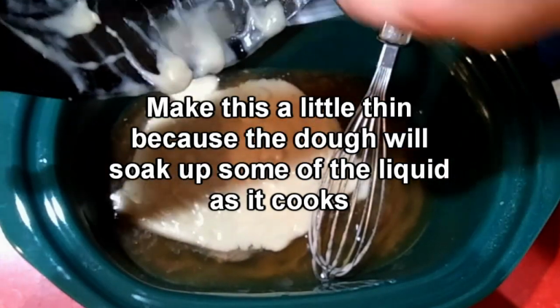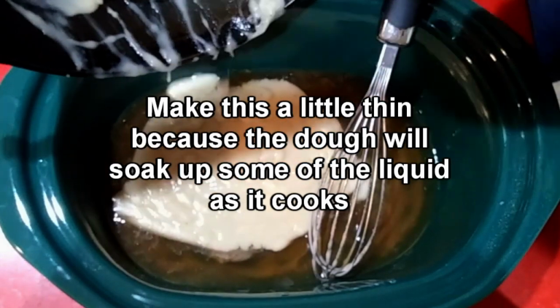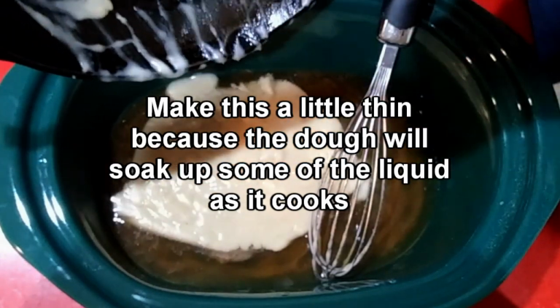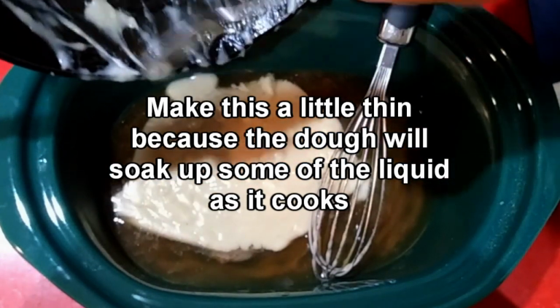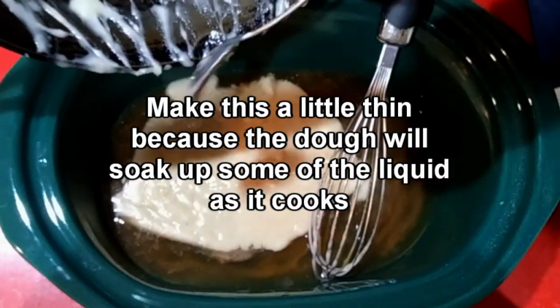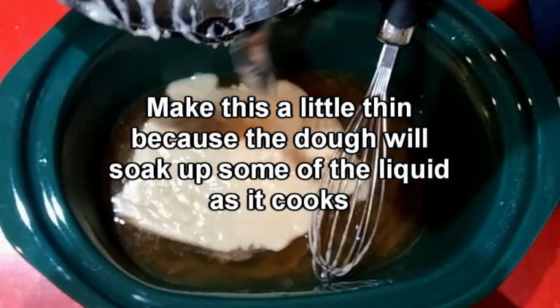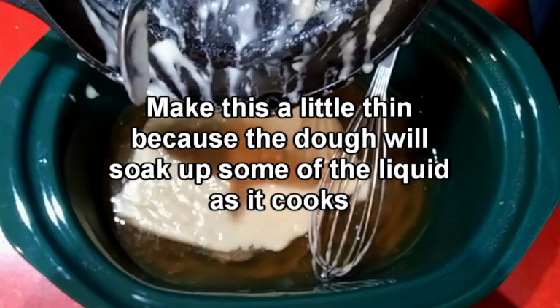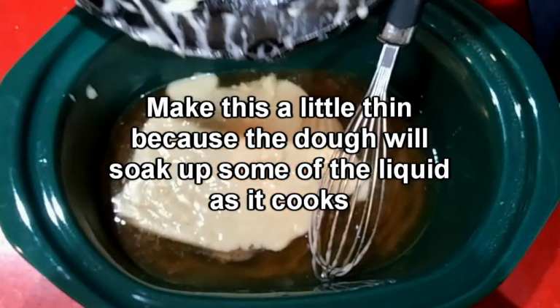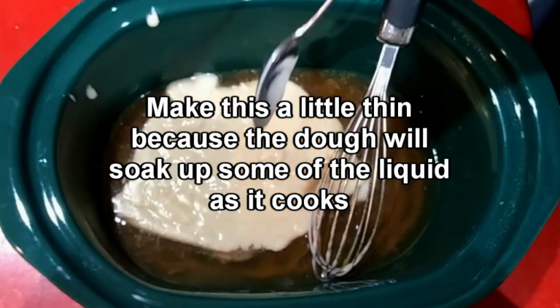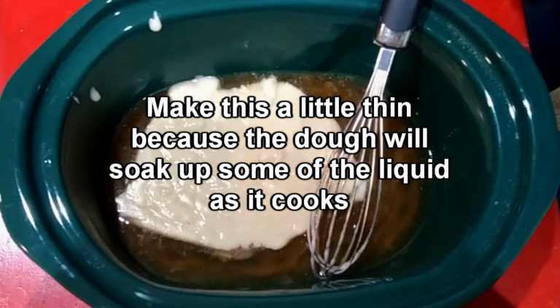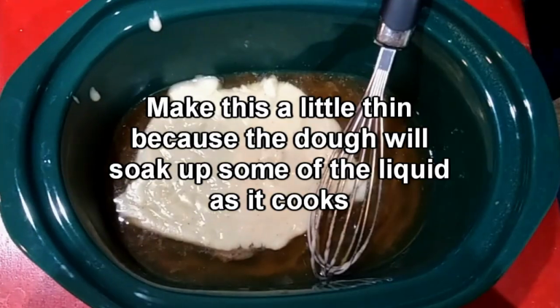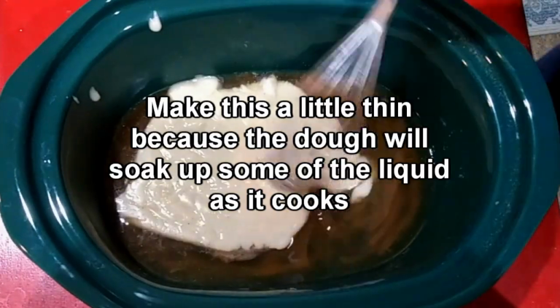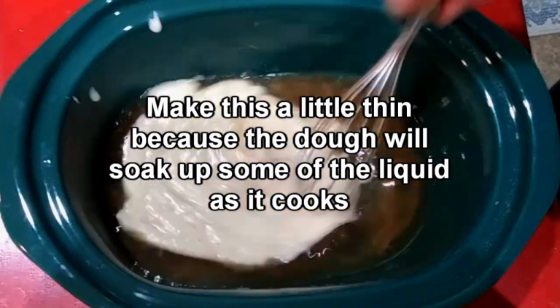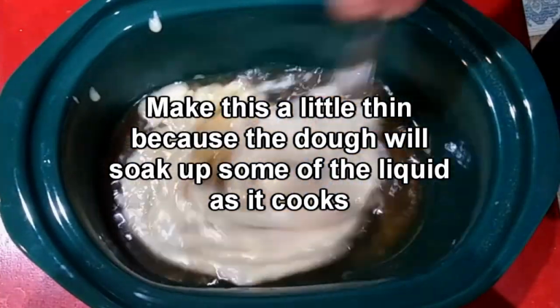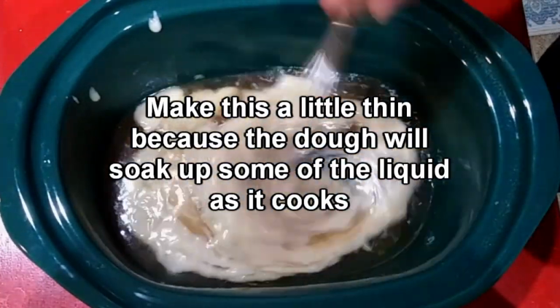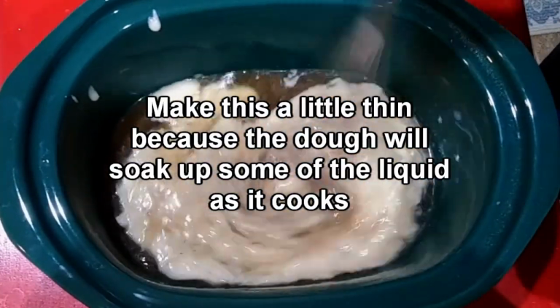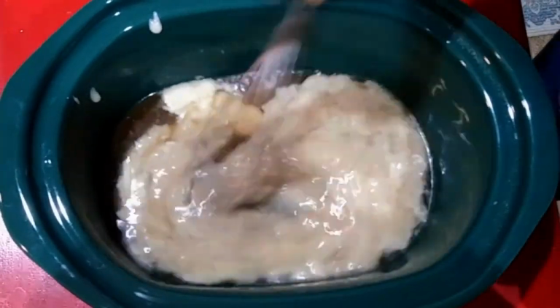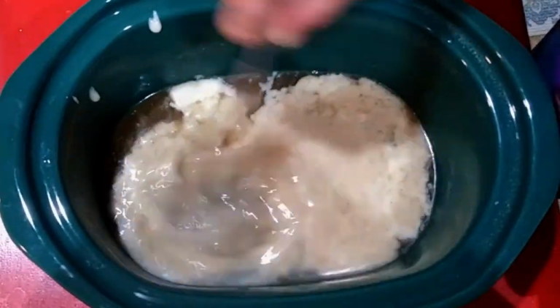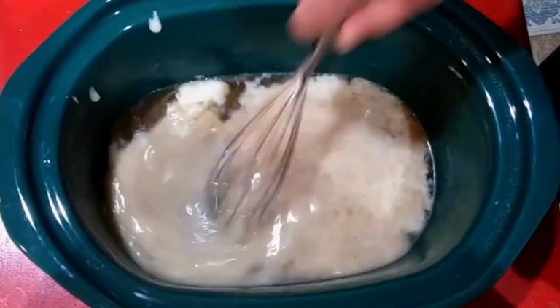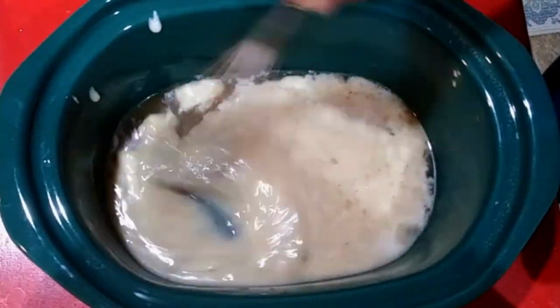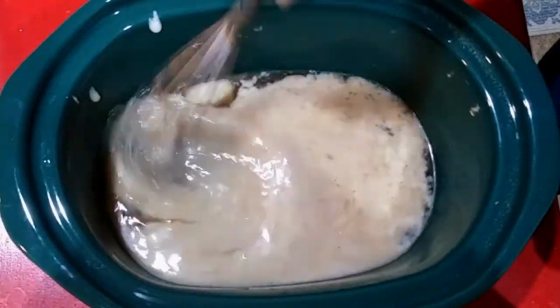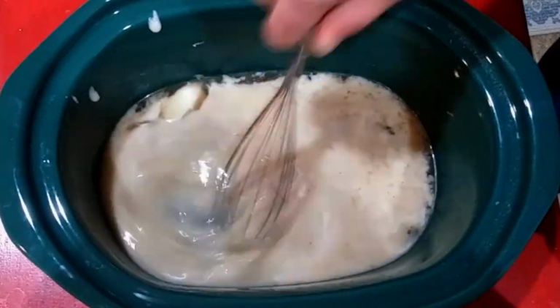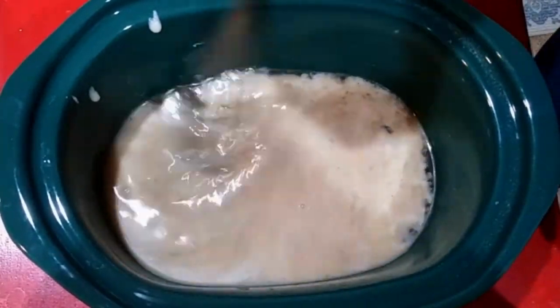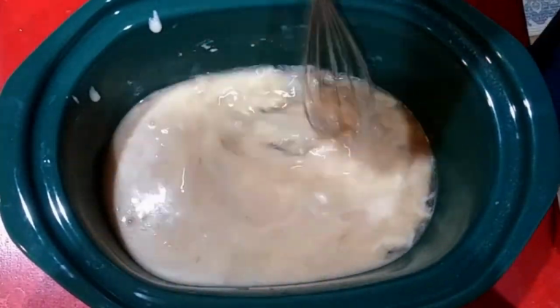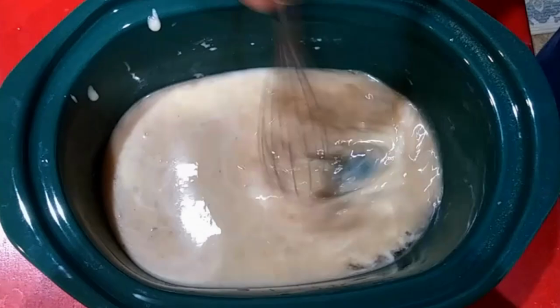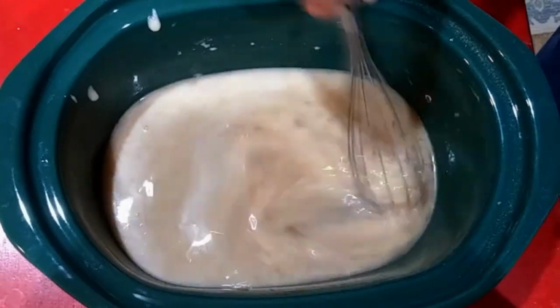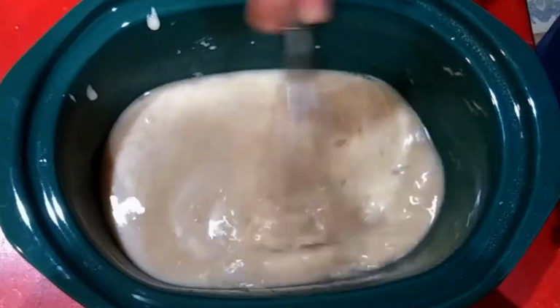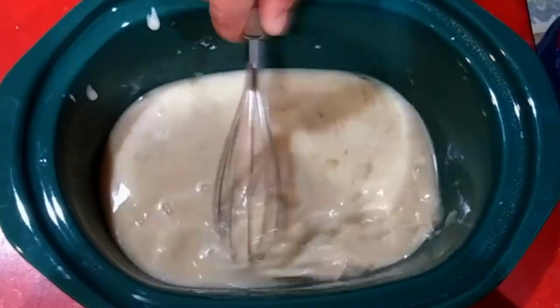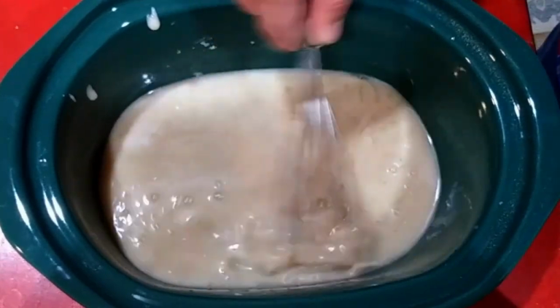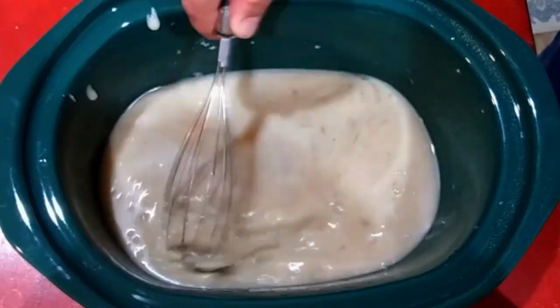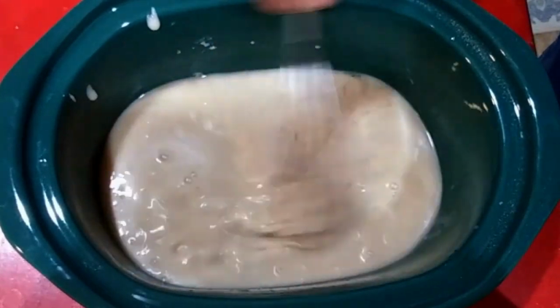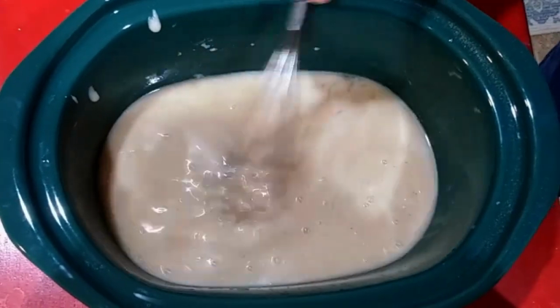Now I'm just adding the gravy to the broth that was left in the pot from cooking the squirrel, mixing that up, and putting the meat back in on top of that.